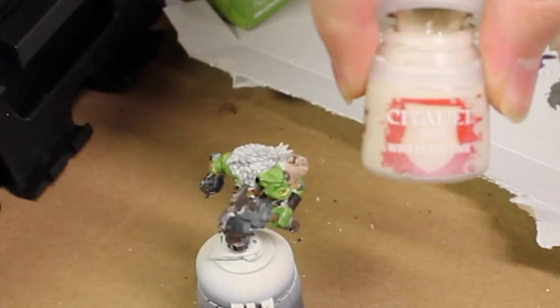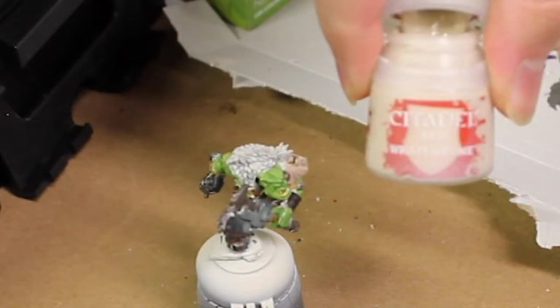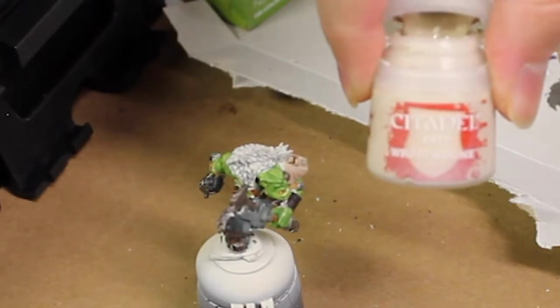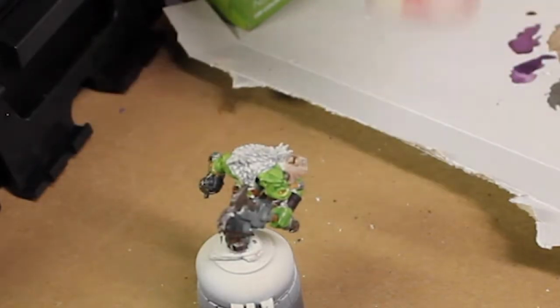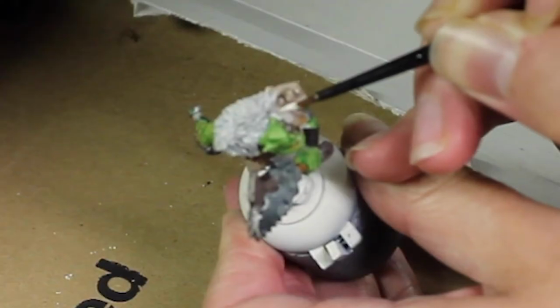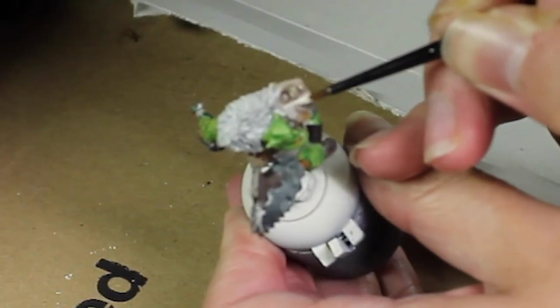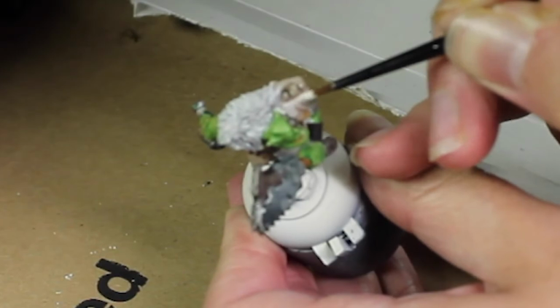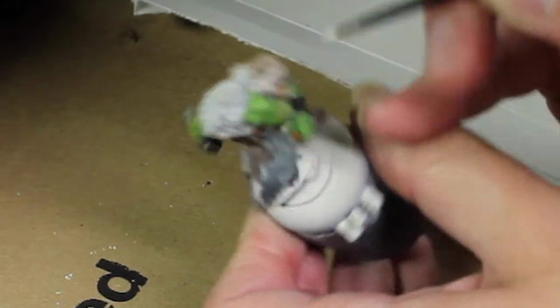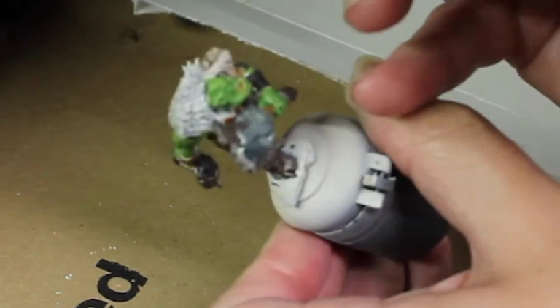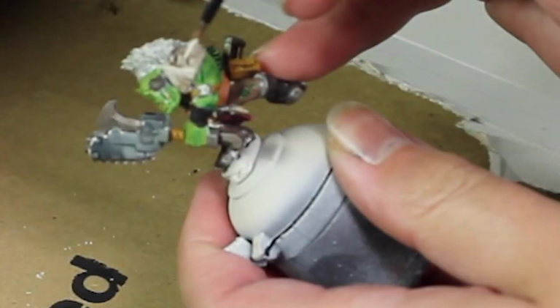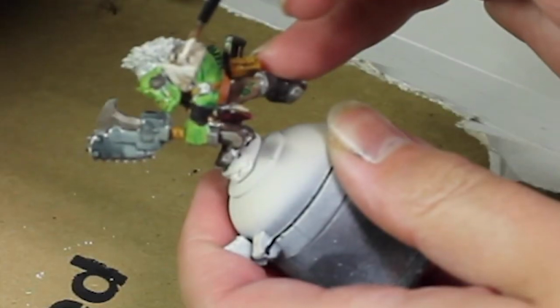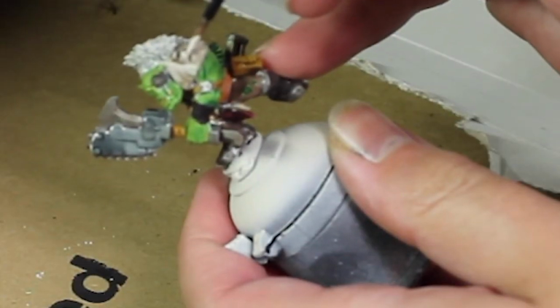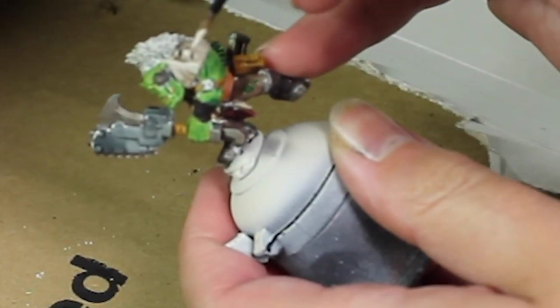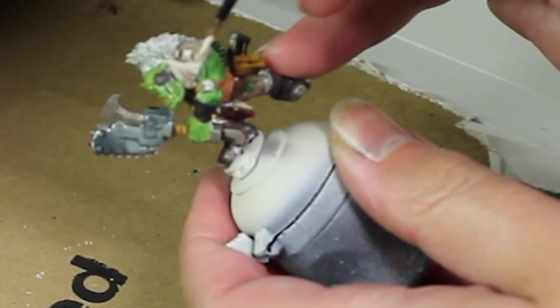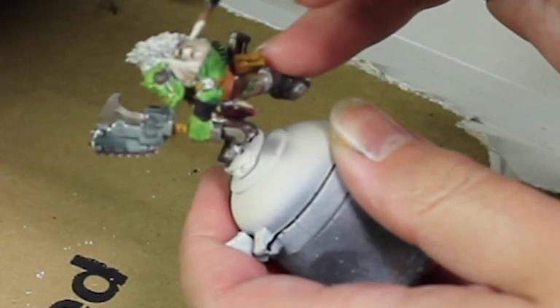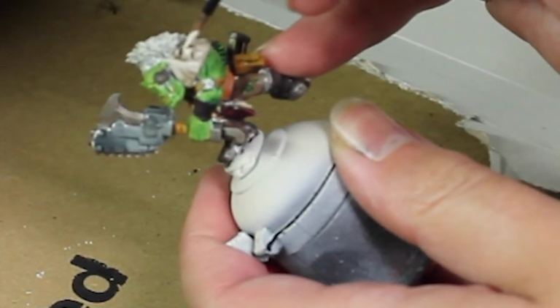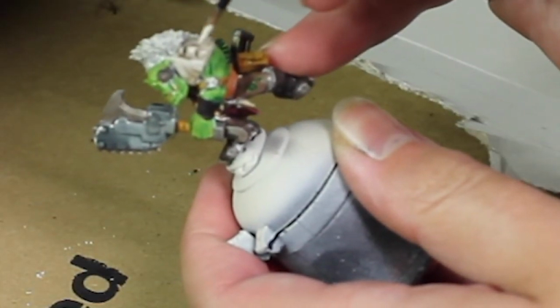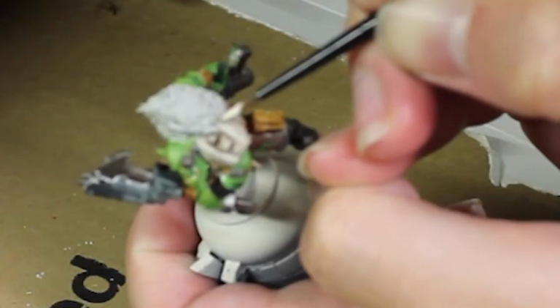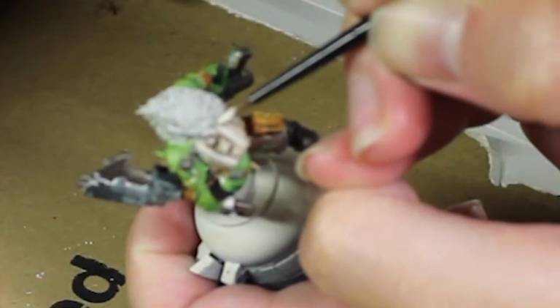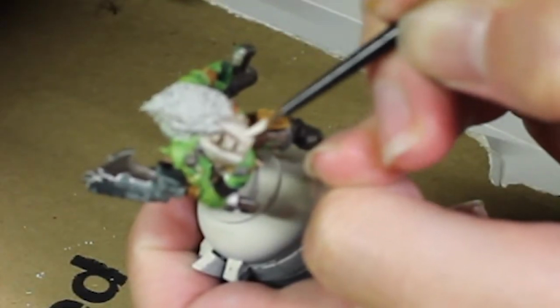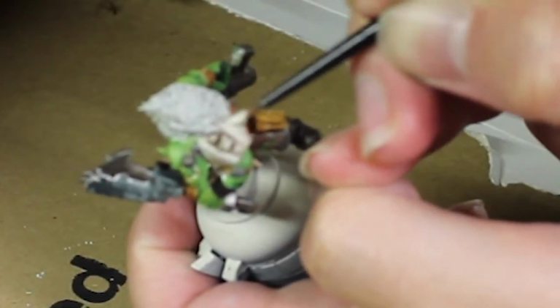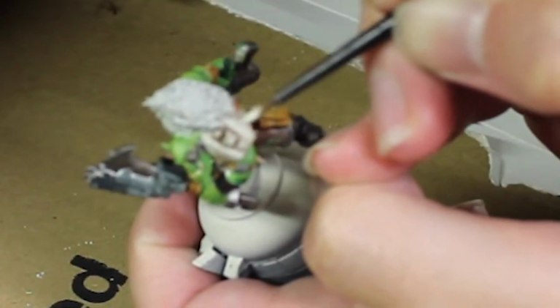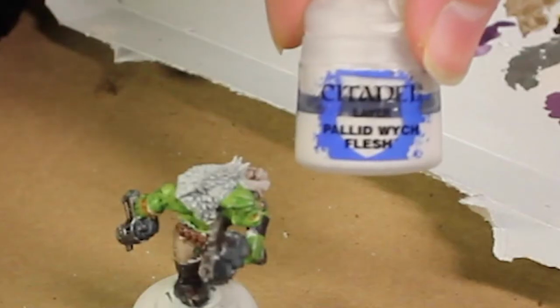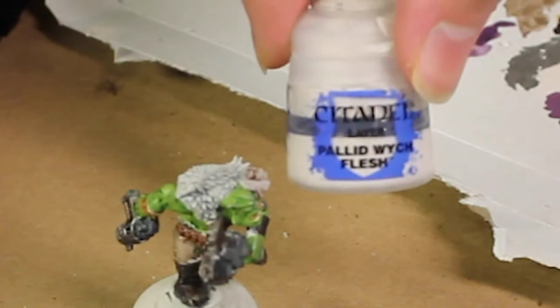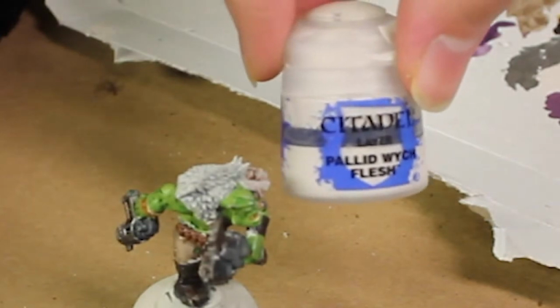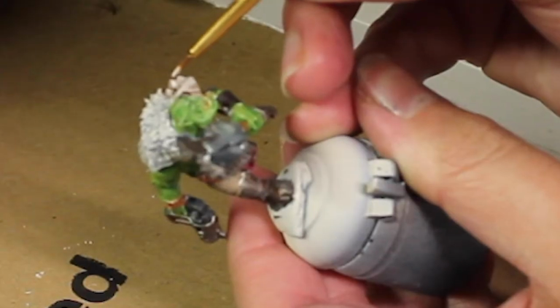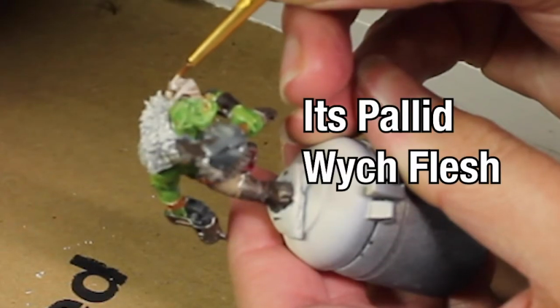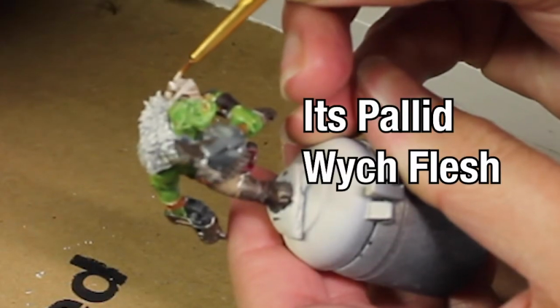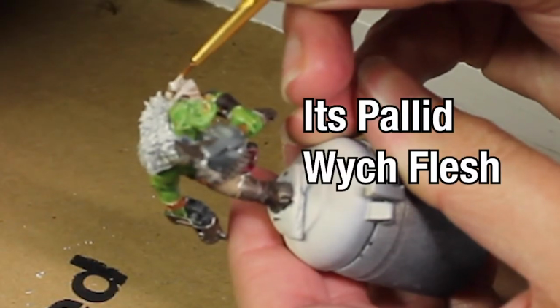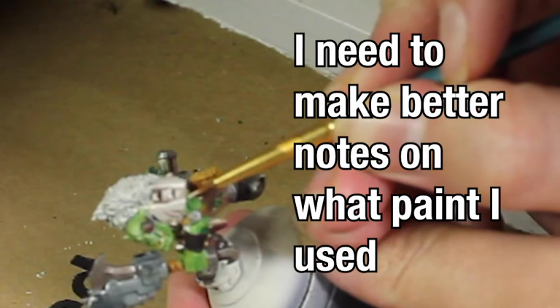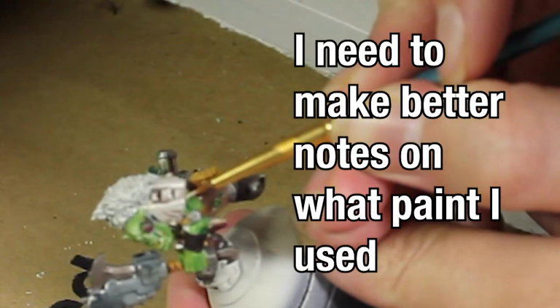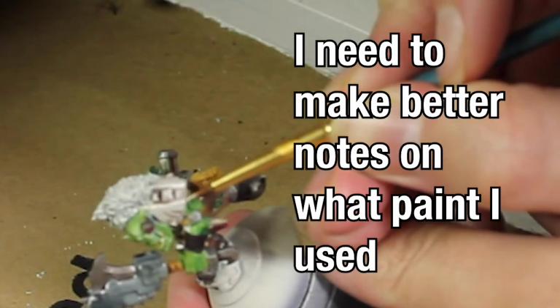The last part of this is just to retake Wraithbone, this time in the pot form, and just kind of reapply it on the pauldron, avoiding any of the recesses. Then take Flayed One Flesh and use it as highlights on any dents and edges.